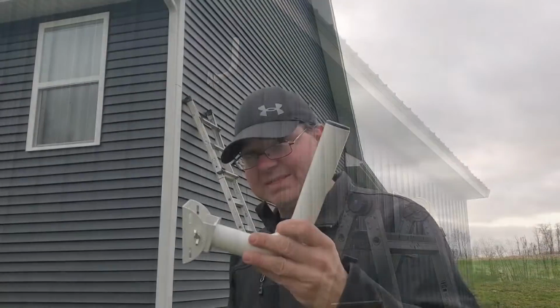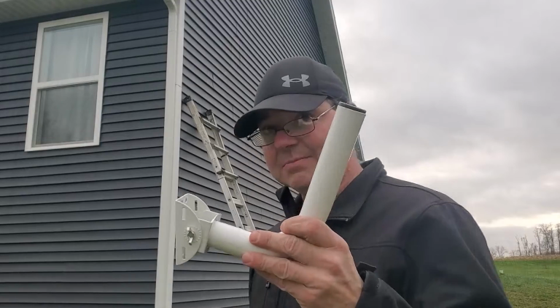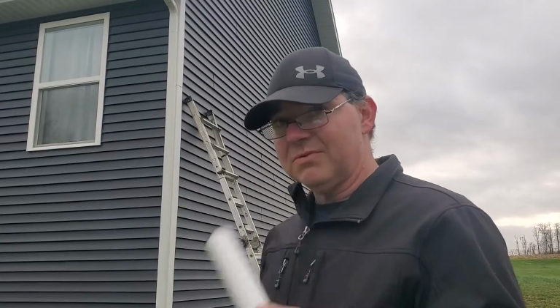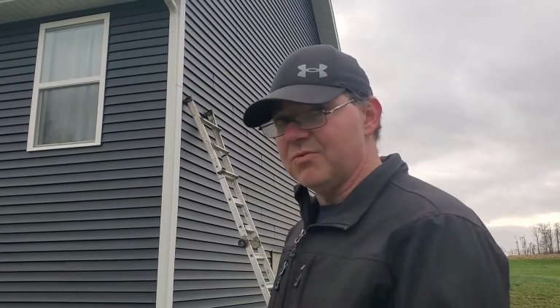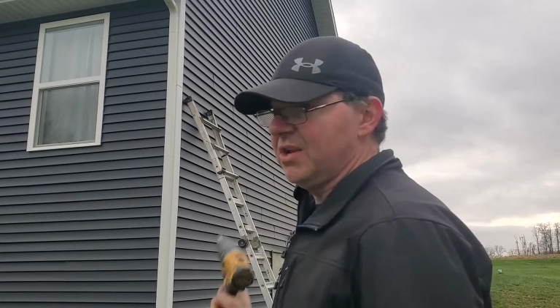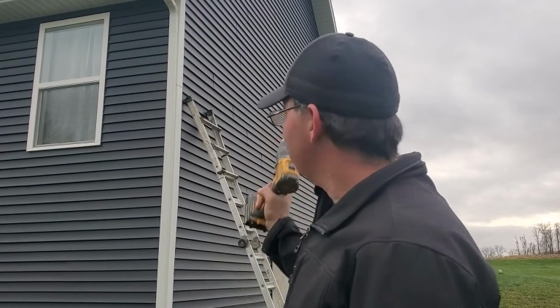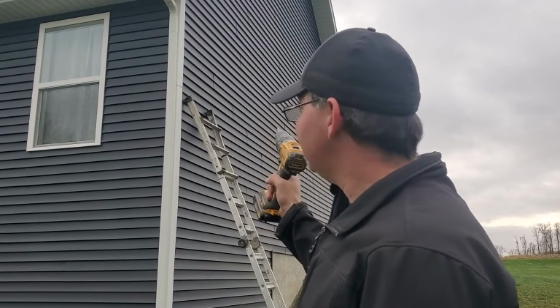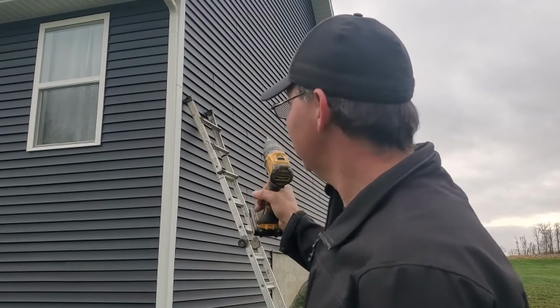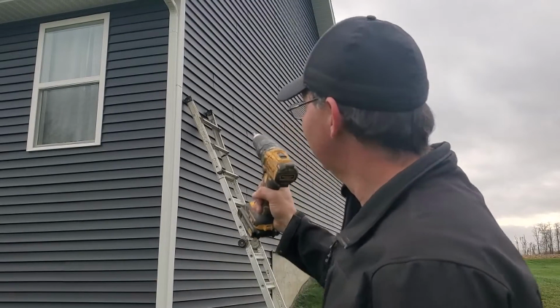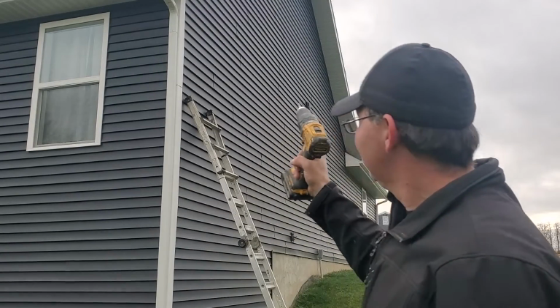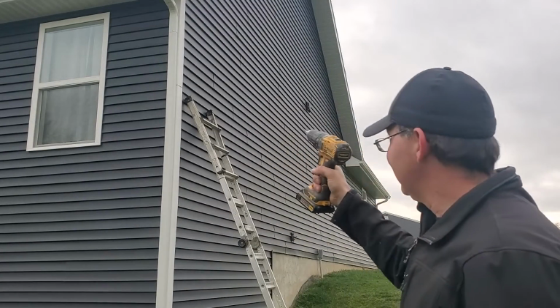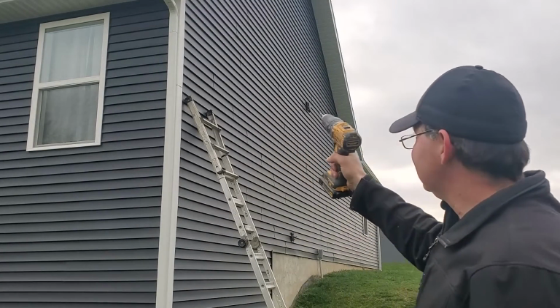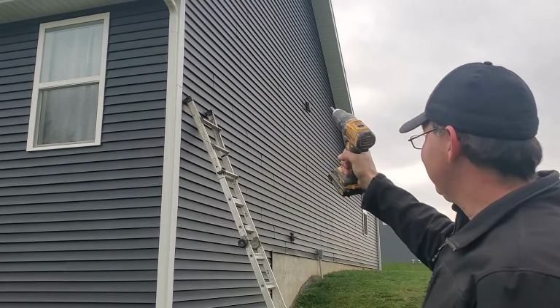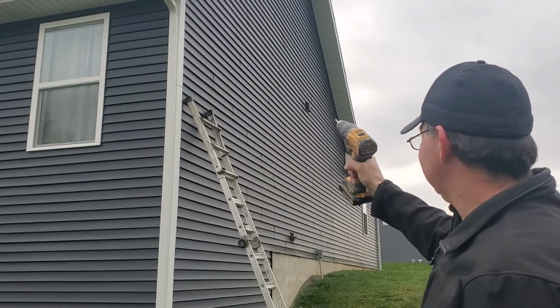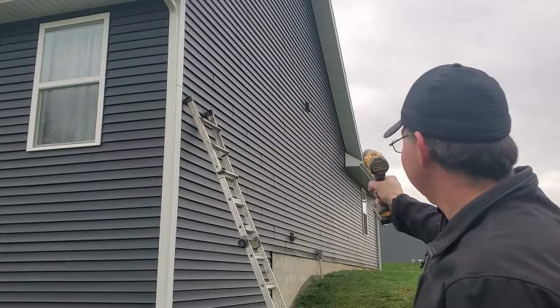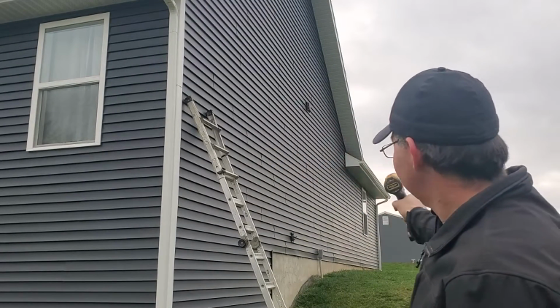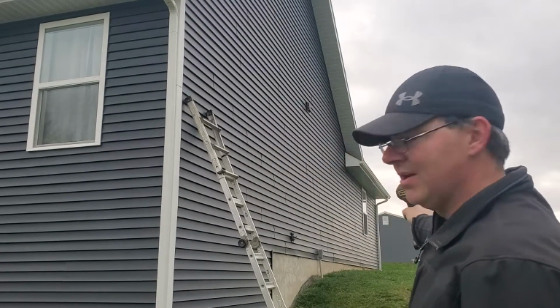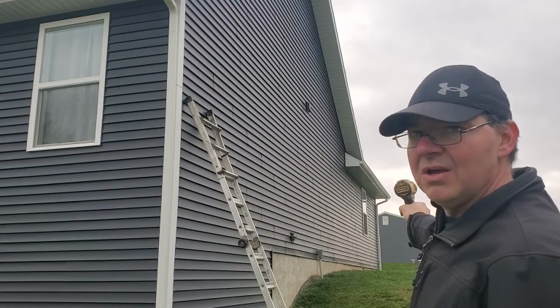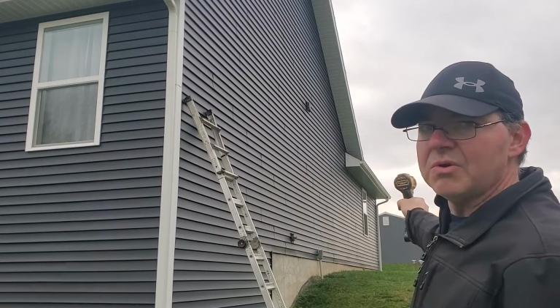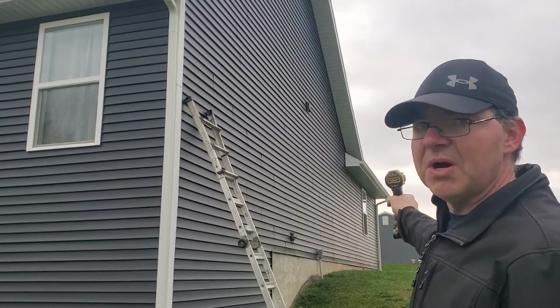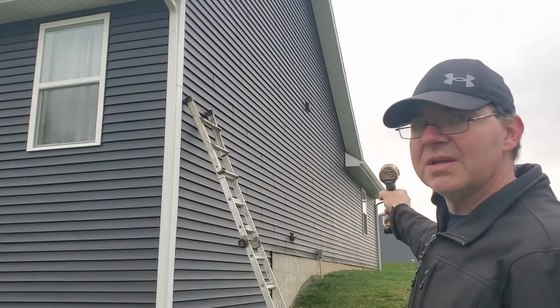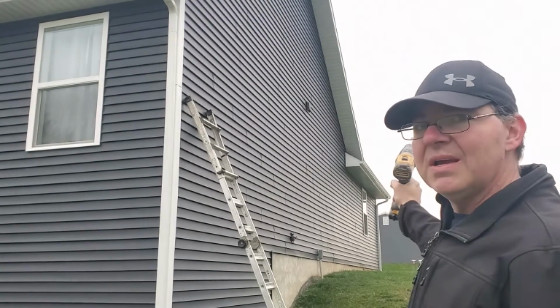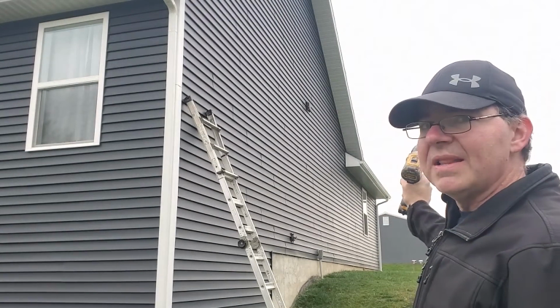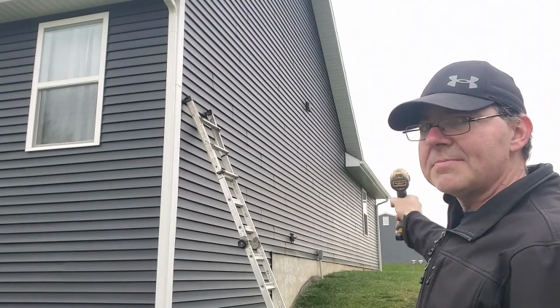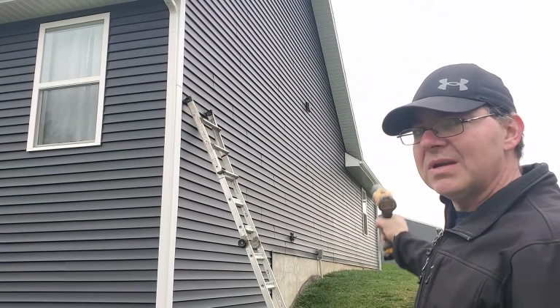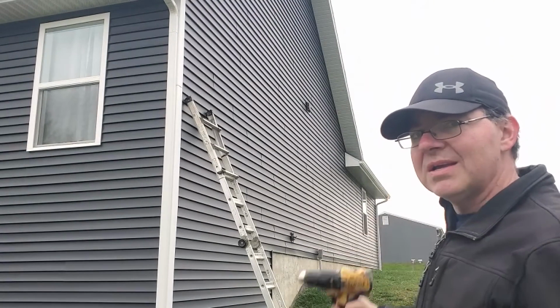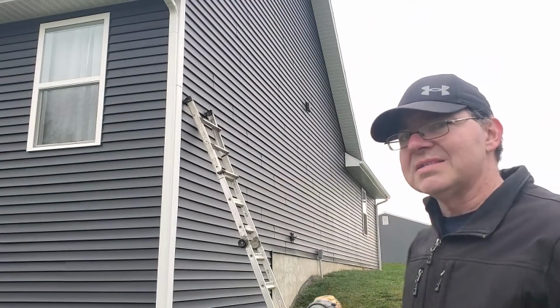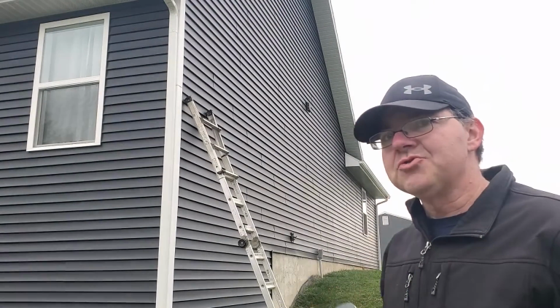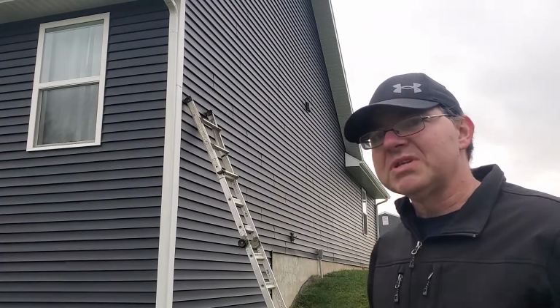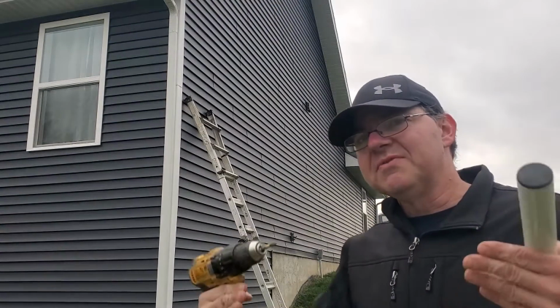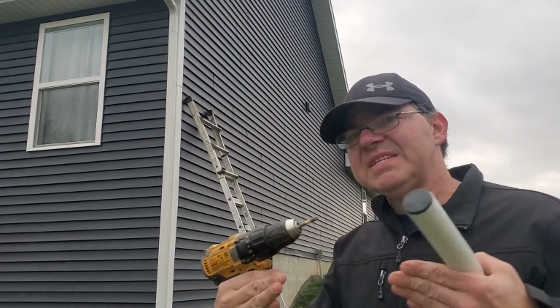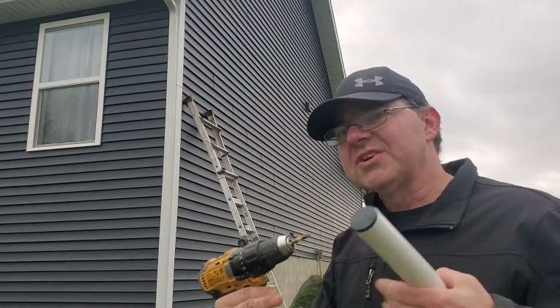The second mount will be on the corner of my house. As you can see it's in line with my barn and the other mount, because these two units need to face each other.